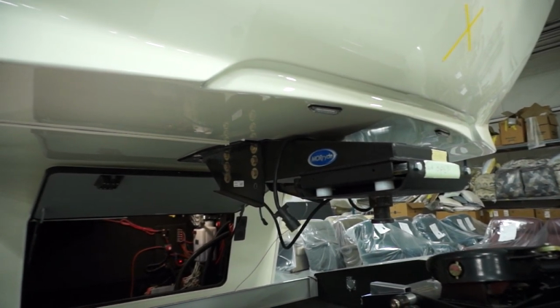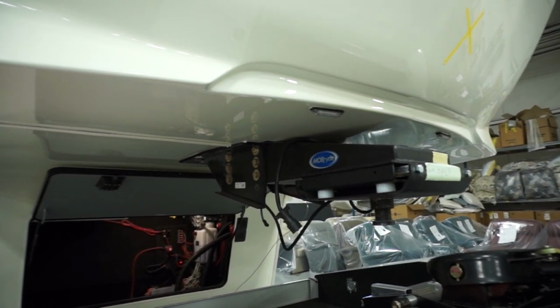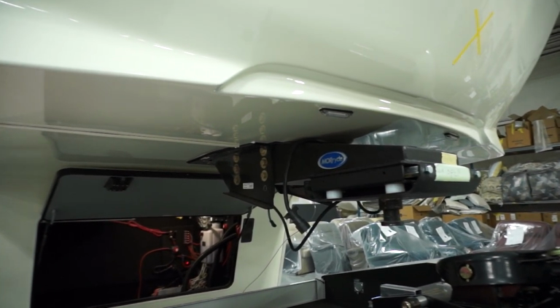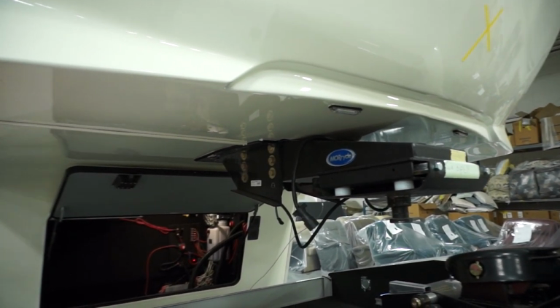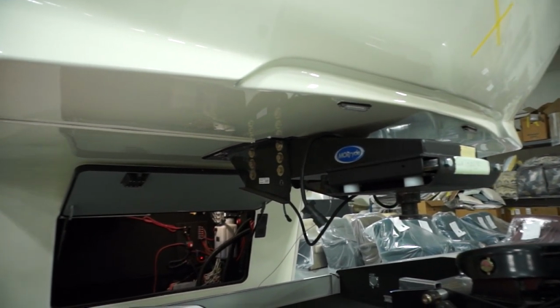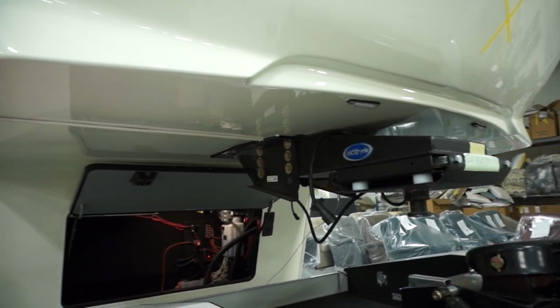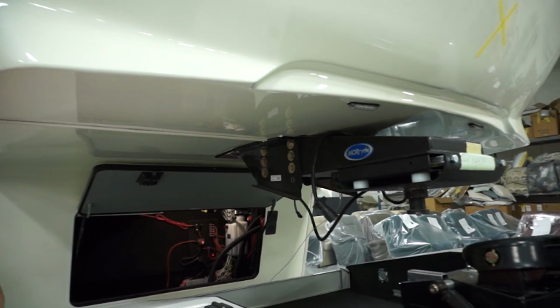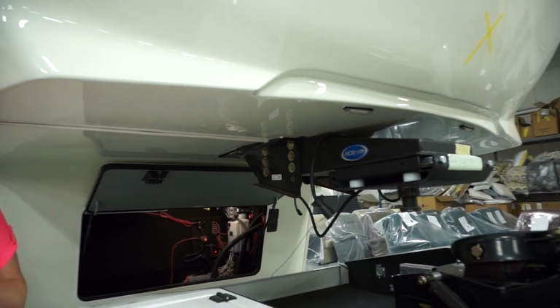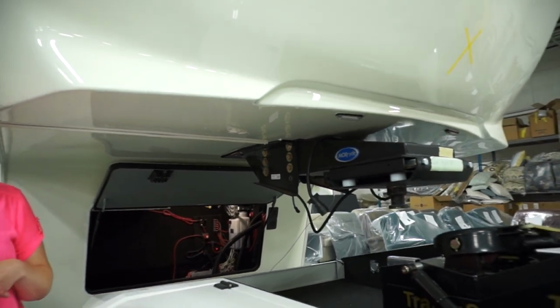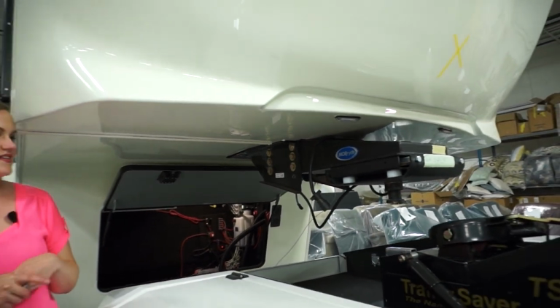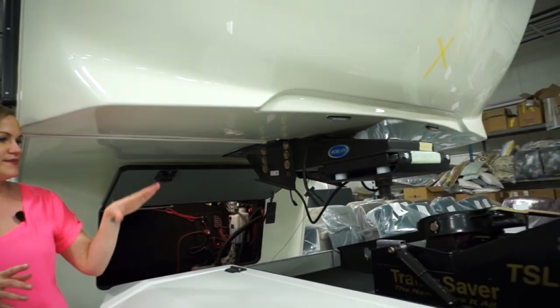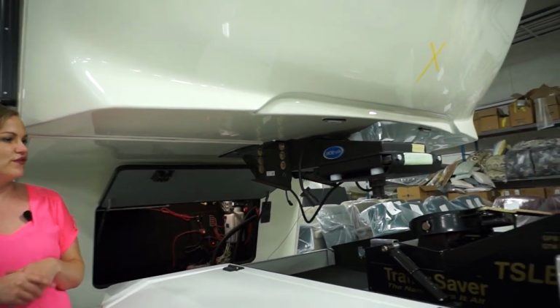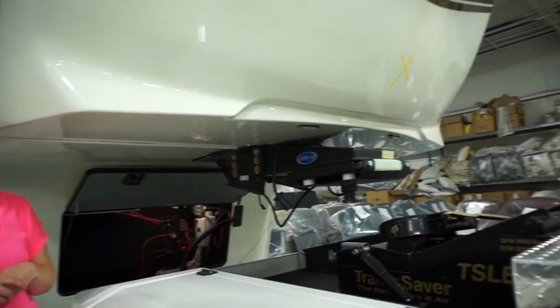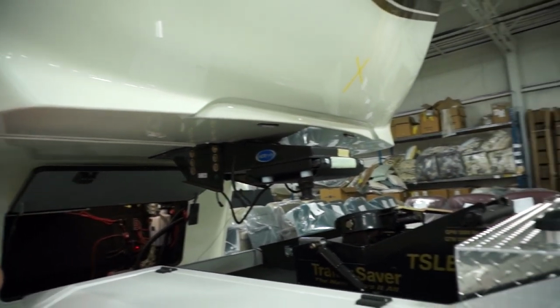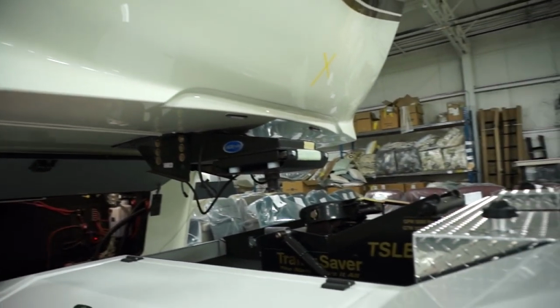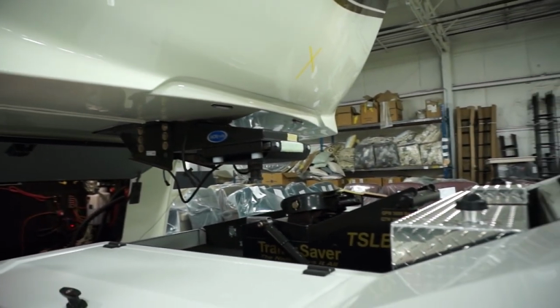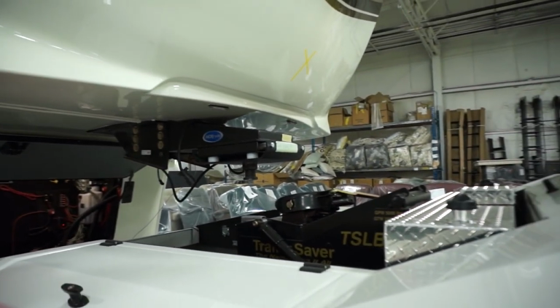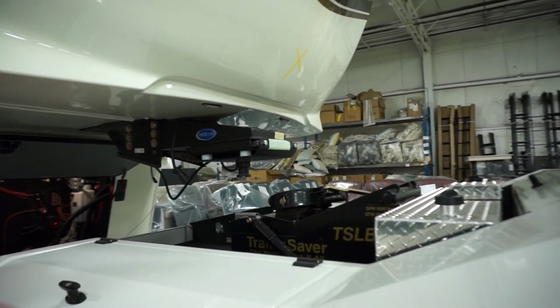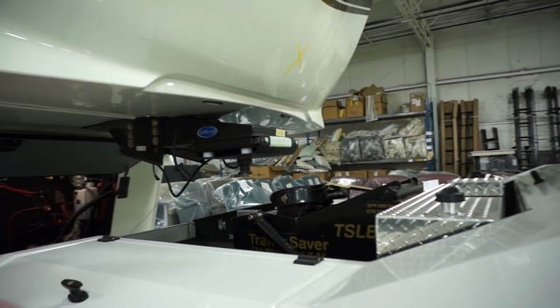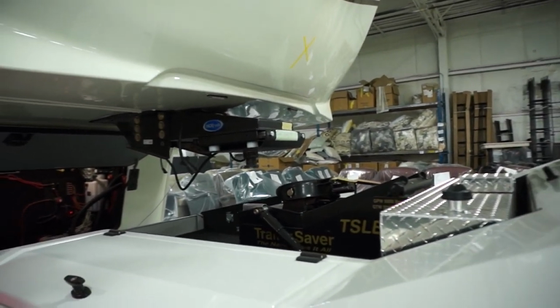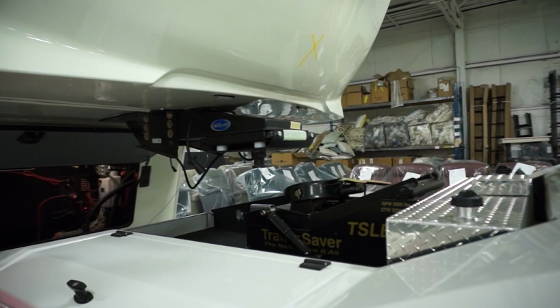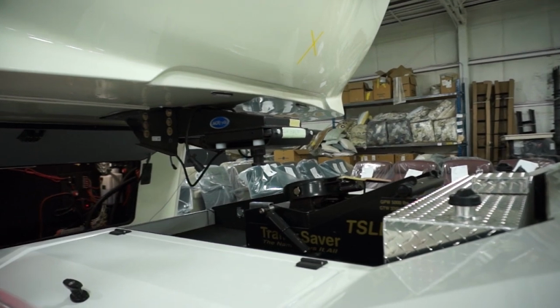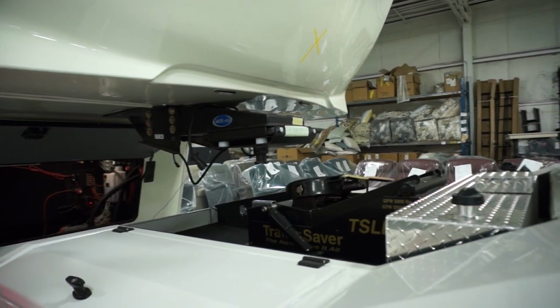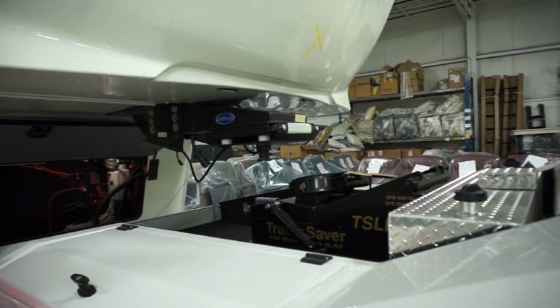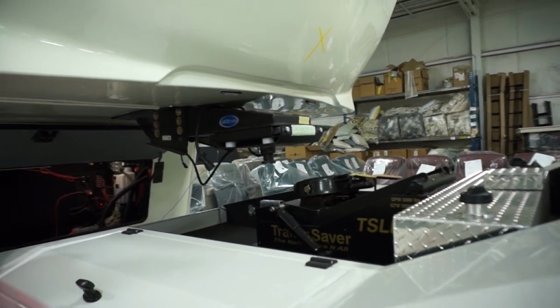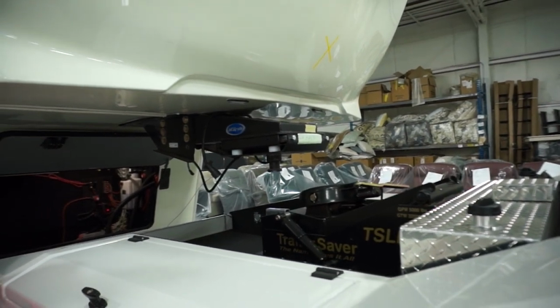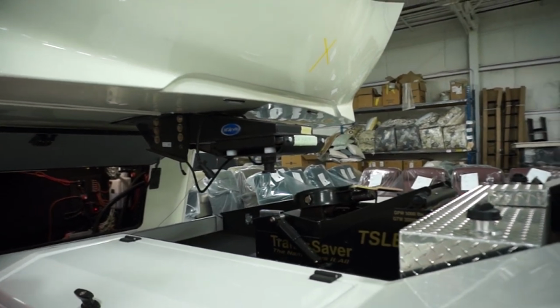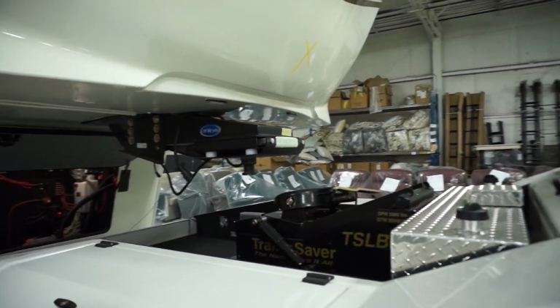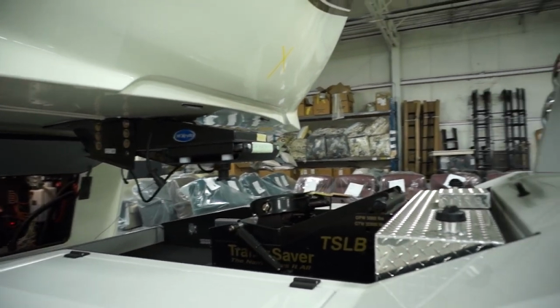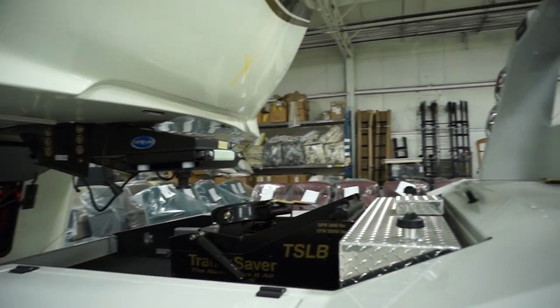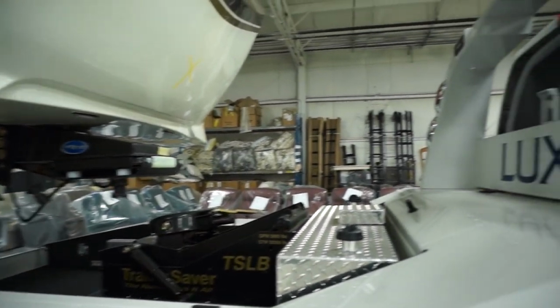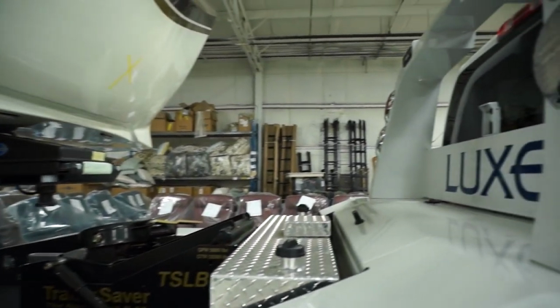Right now I'm standing in front of one of our Luxe trucks with this nice beautiful hitch. This one is going to handle that and more — it is a wonderful, beautiful truck.